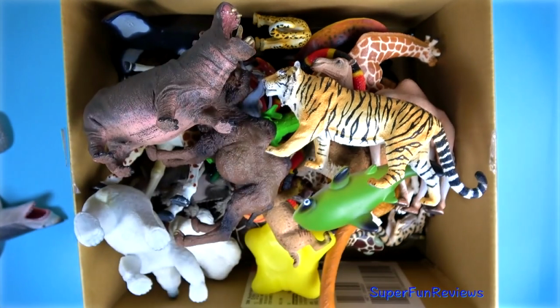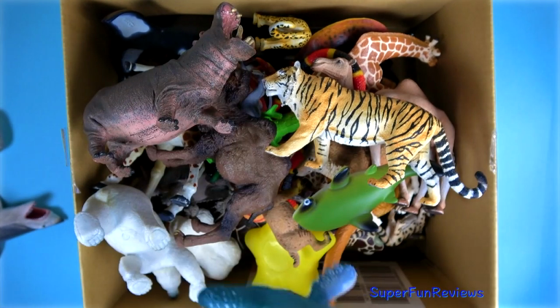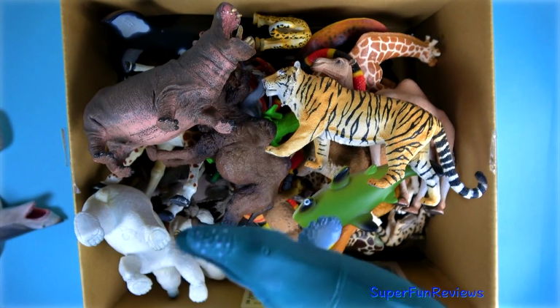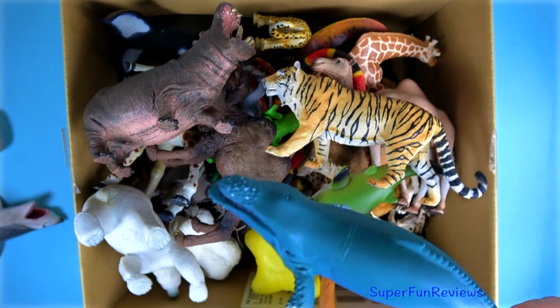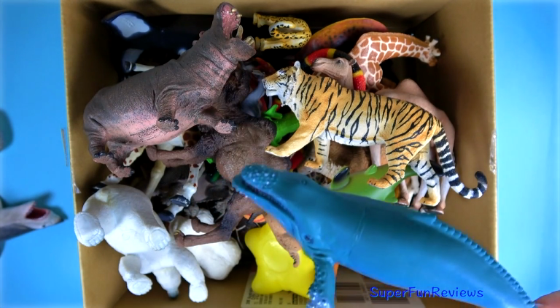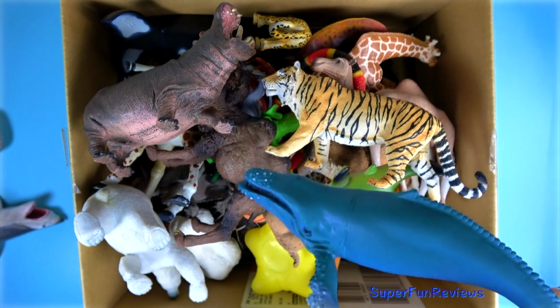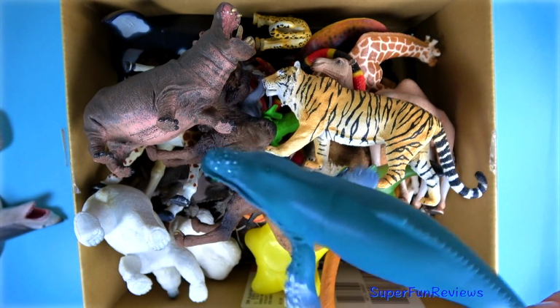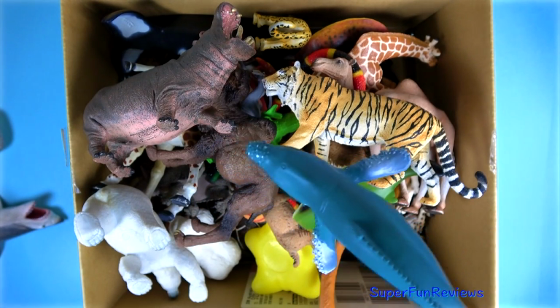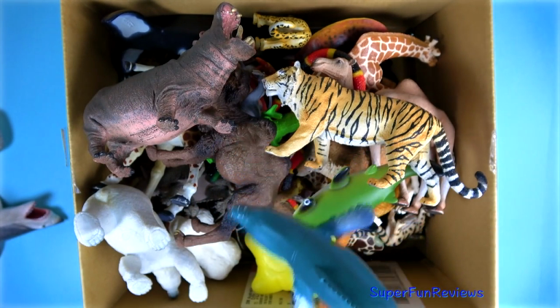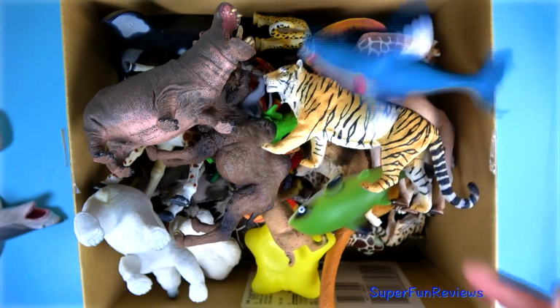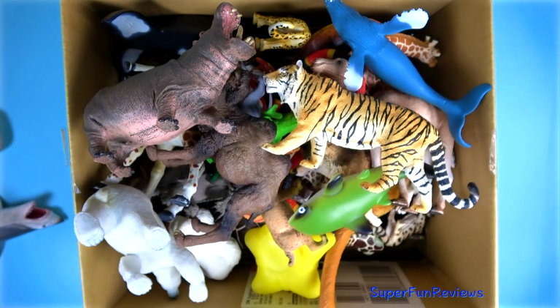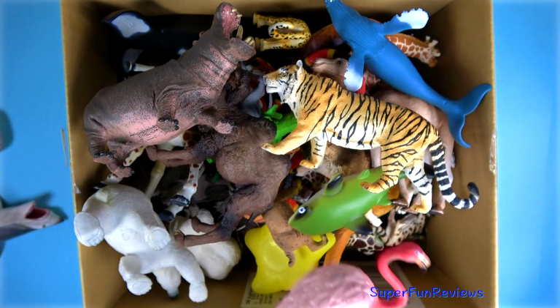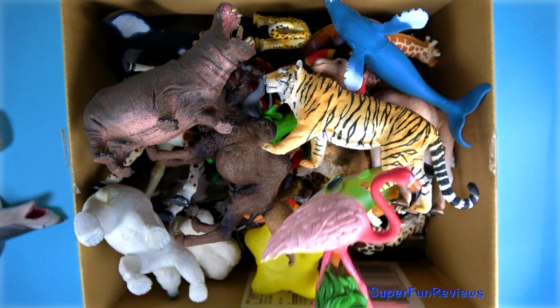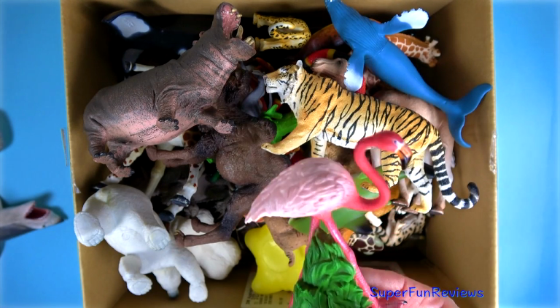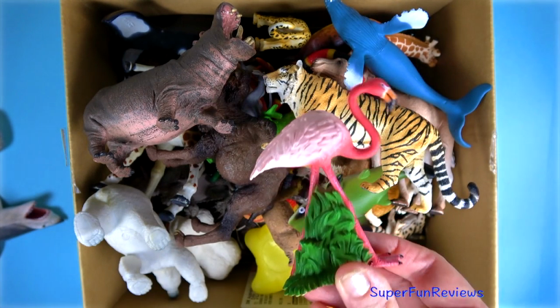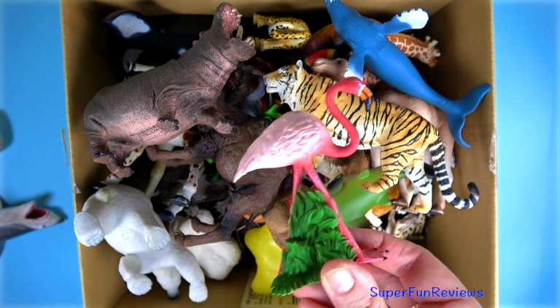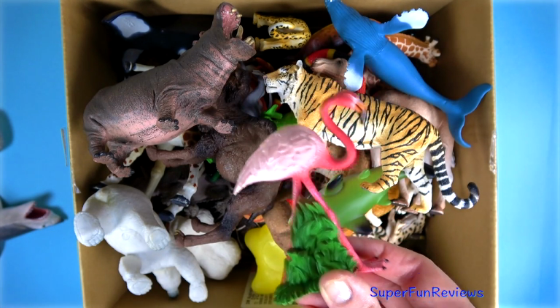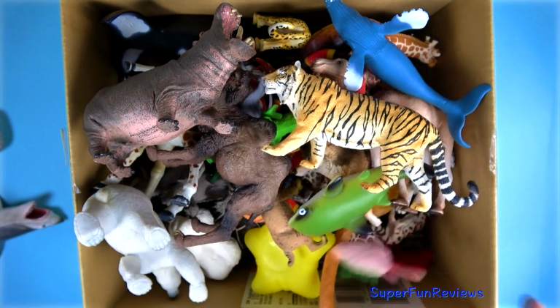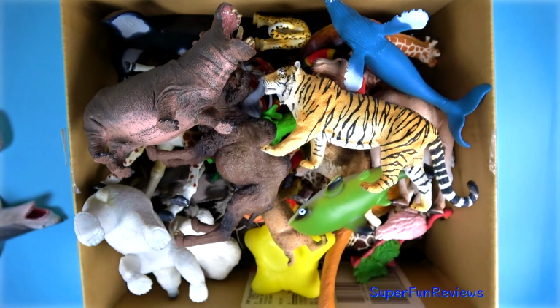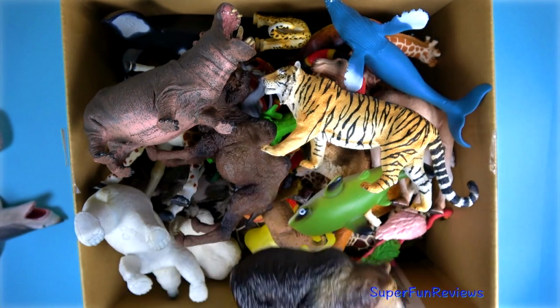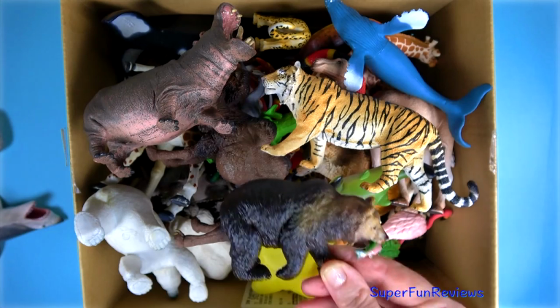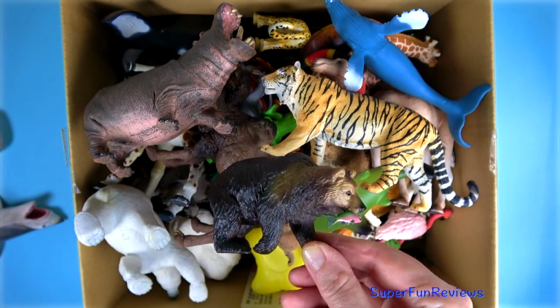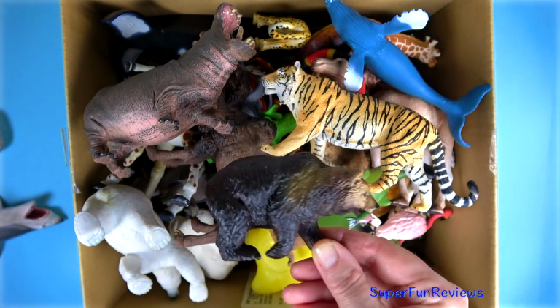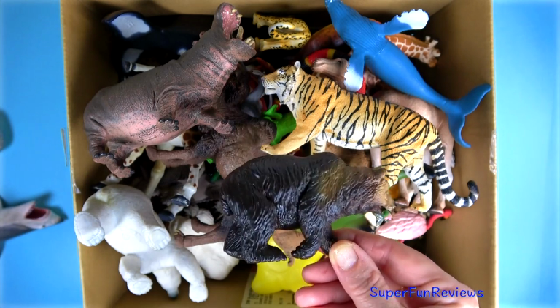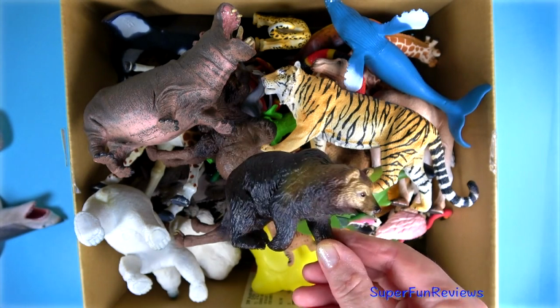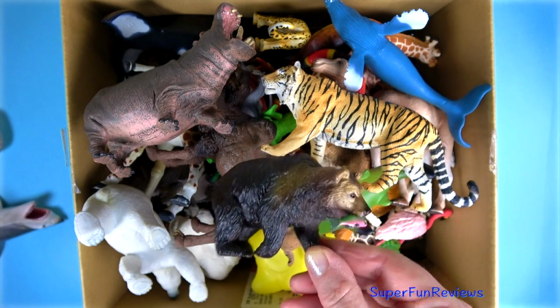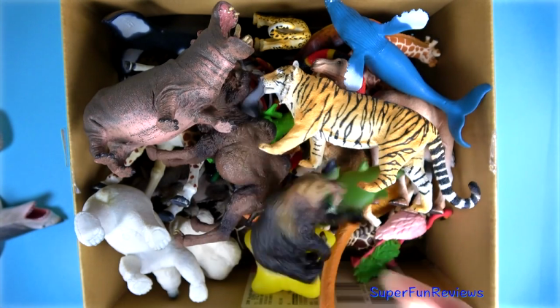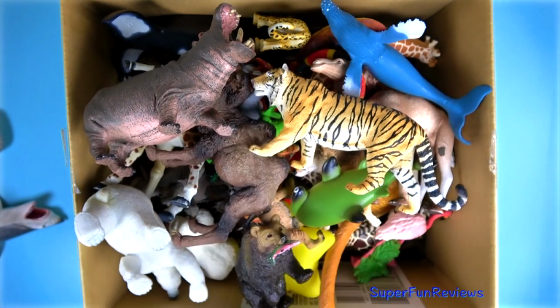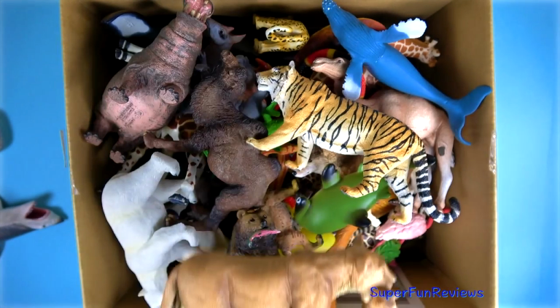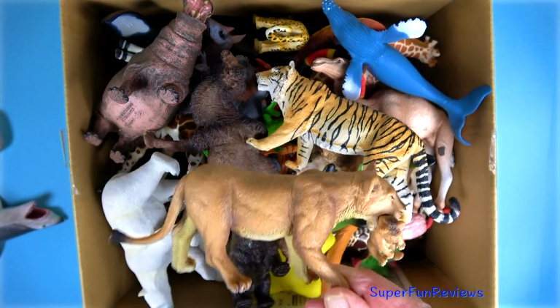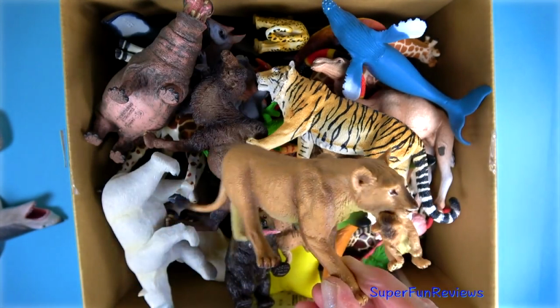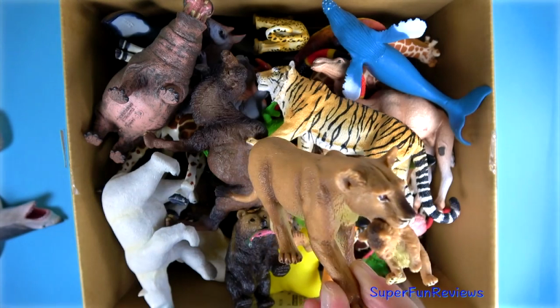A humpback whale. A pink flamingo. A grizzly bear with his lunch in his mouth. A lioness with her cub.